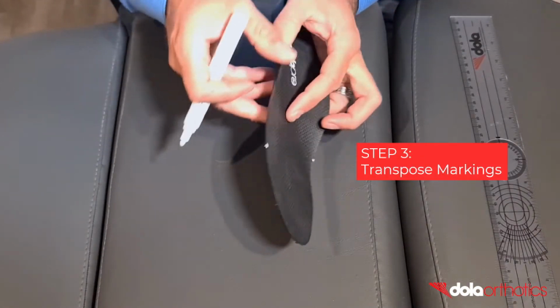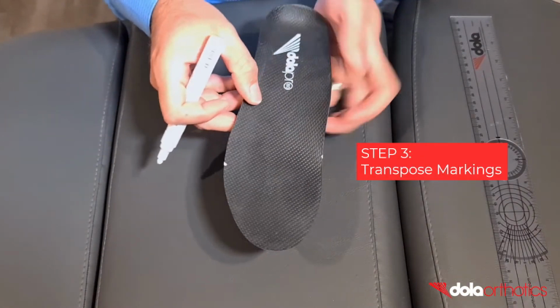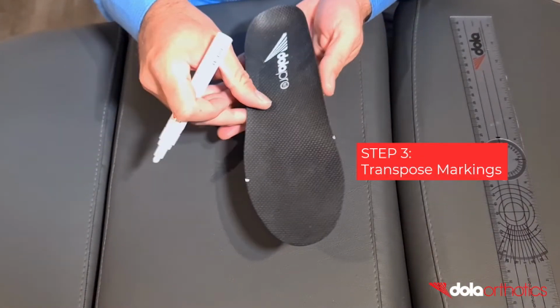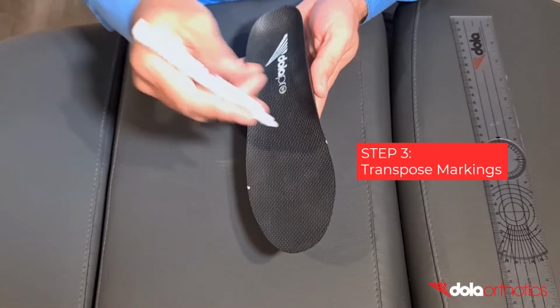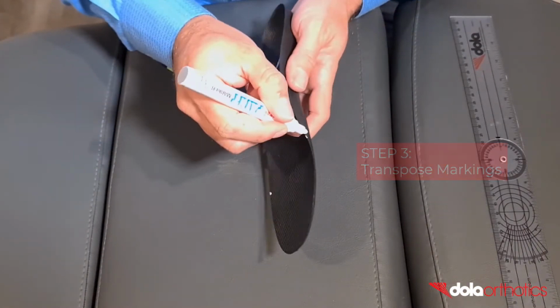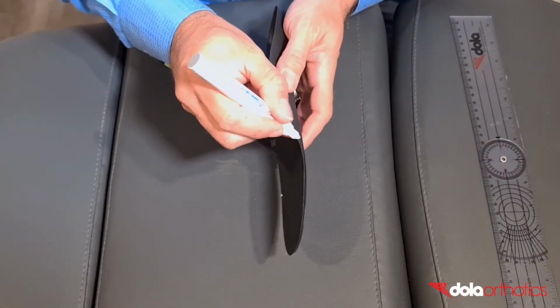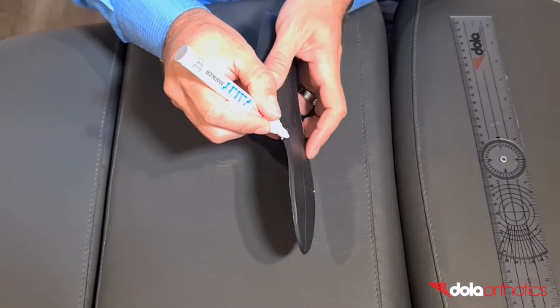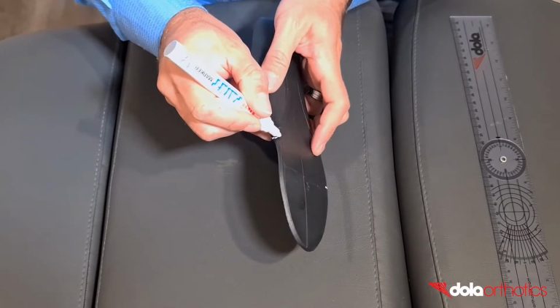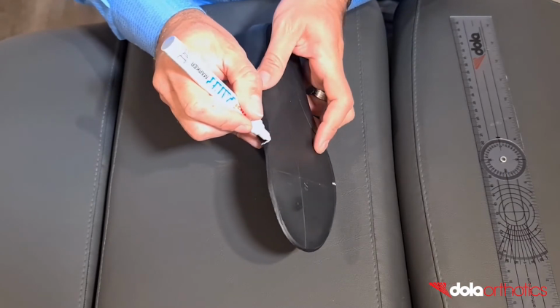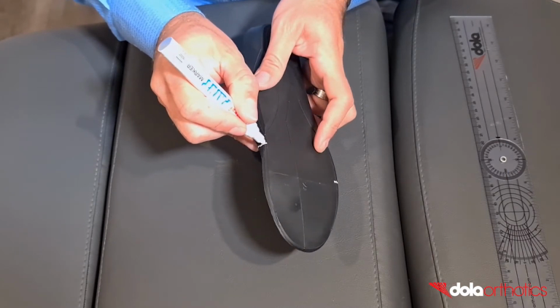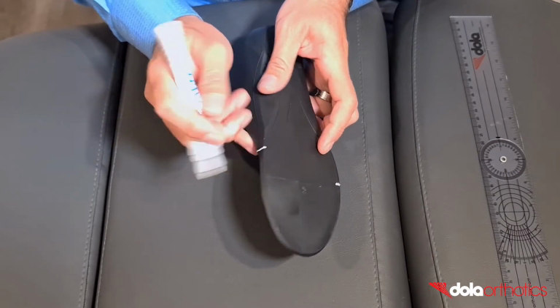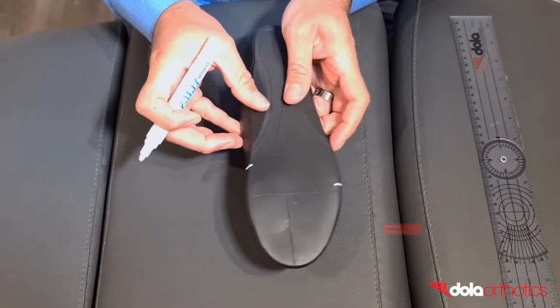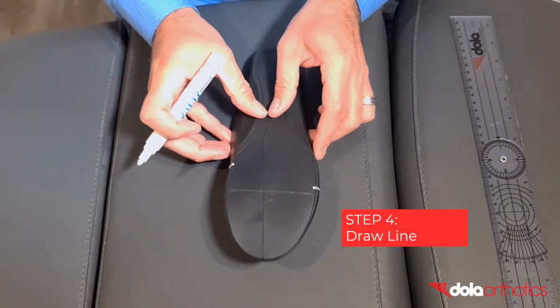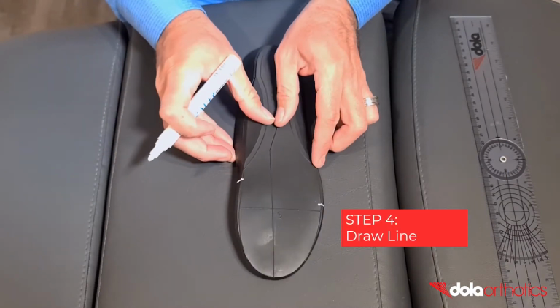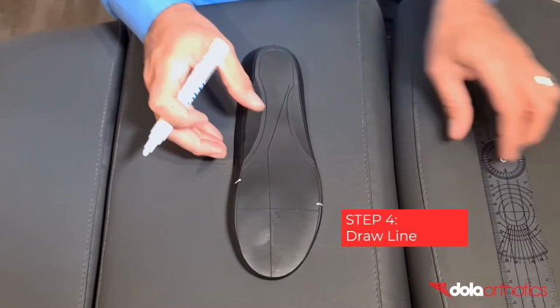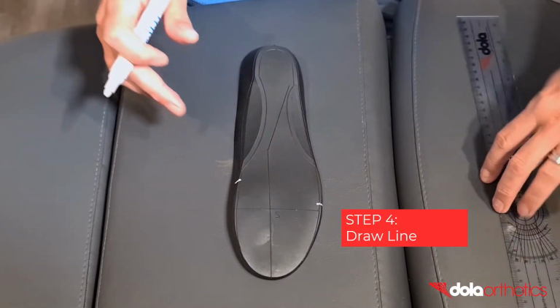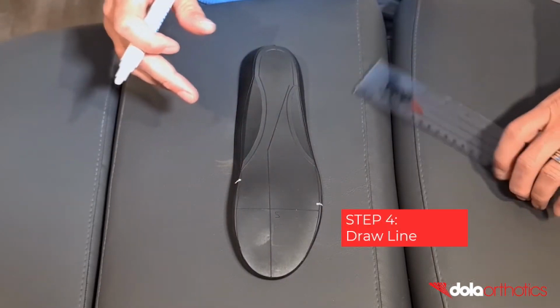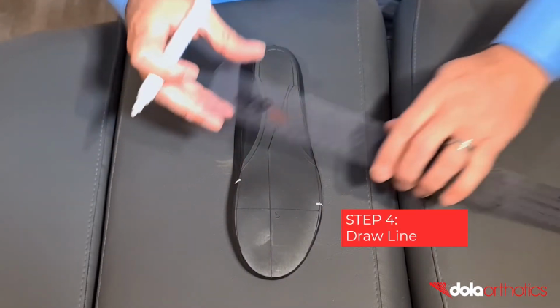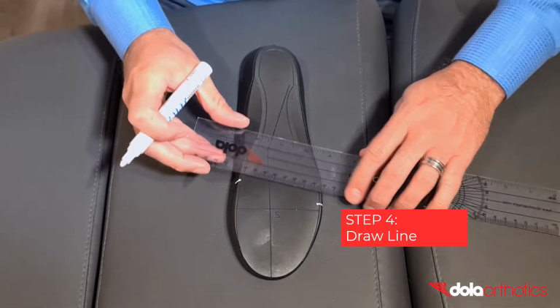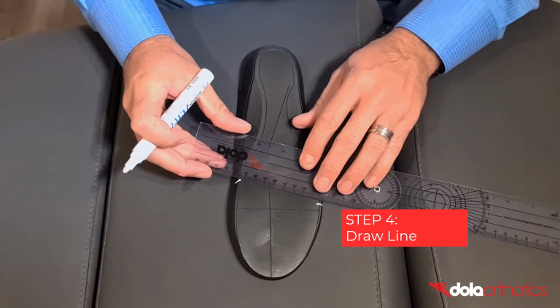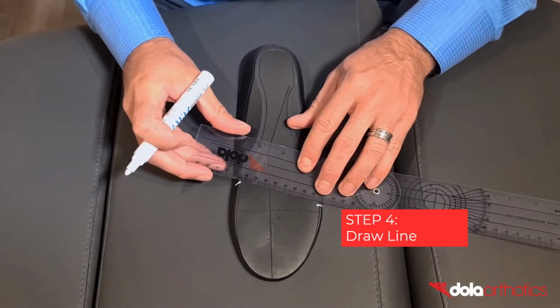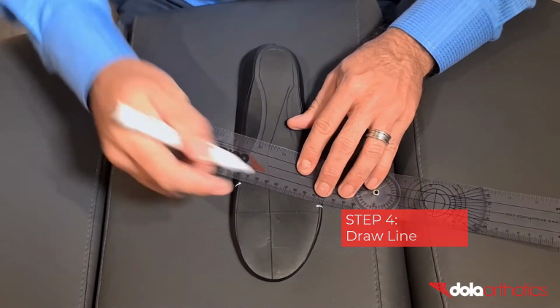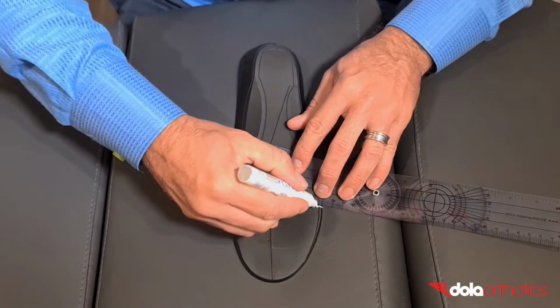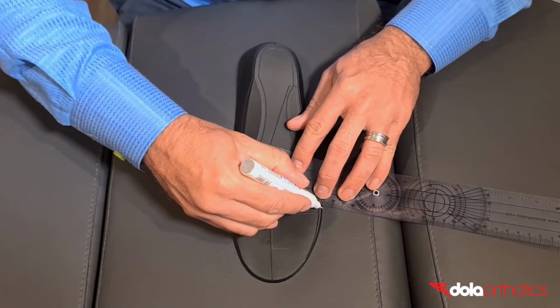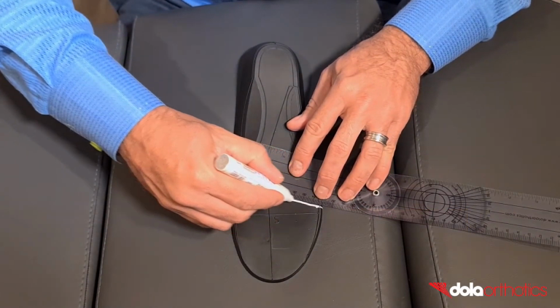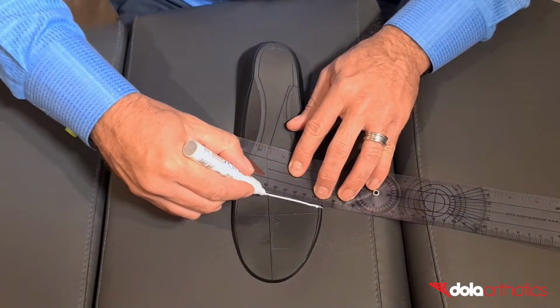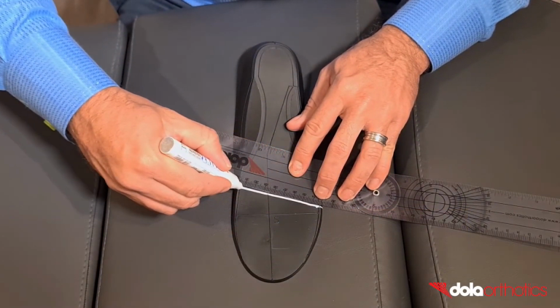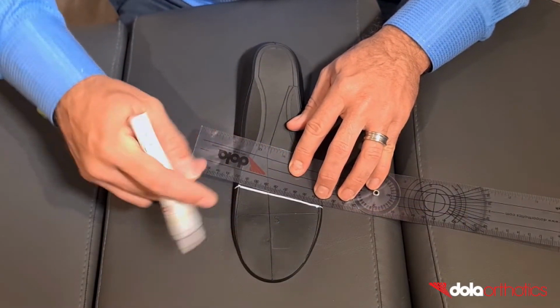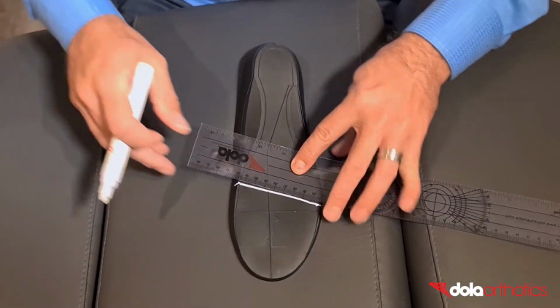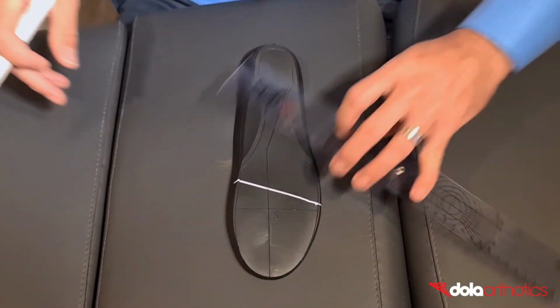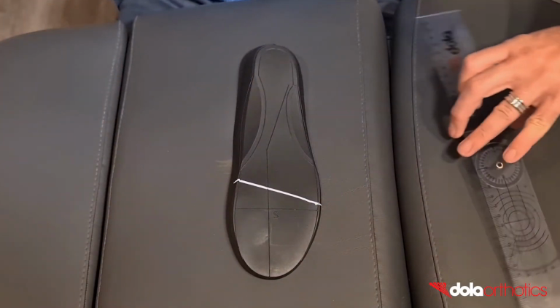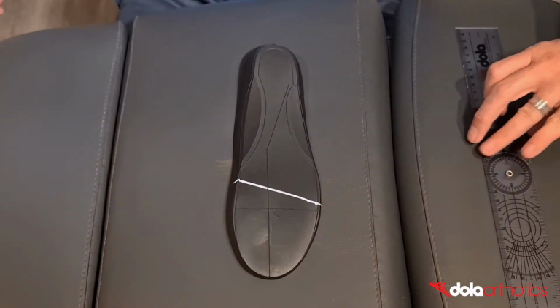Step 3: Transpose the medial and lateral markings onto the planar surface of the orthotic. Step 4: Connect the two points with a line to indicate the angle of the gait plate. You now have your in-toeing gait plate marked as a guide.